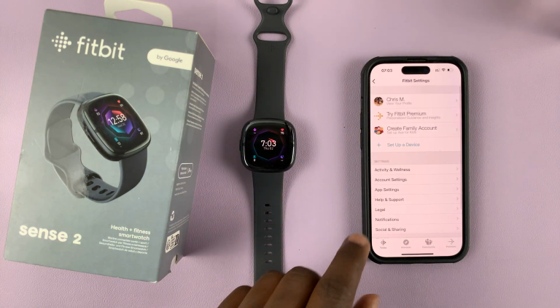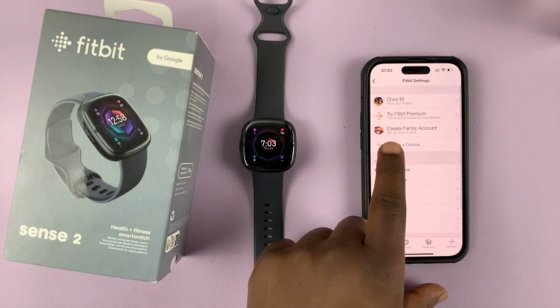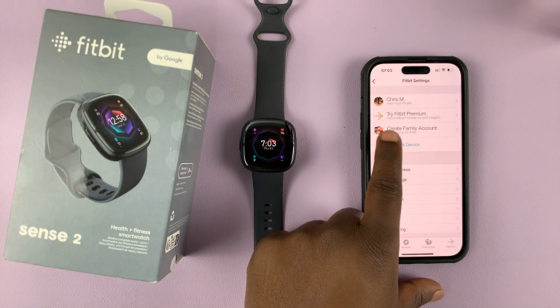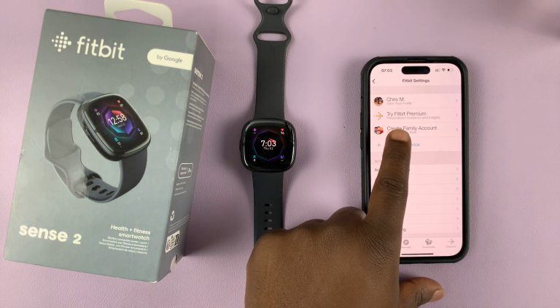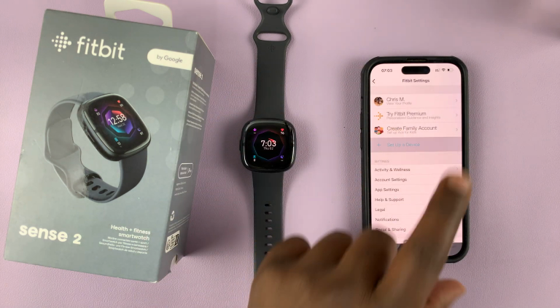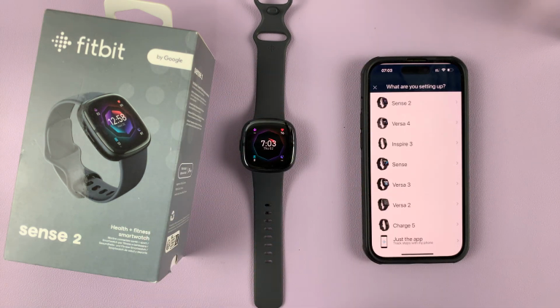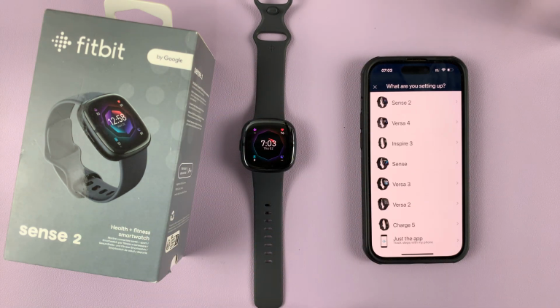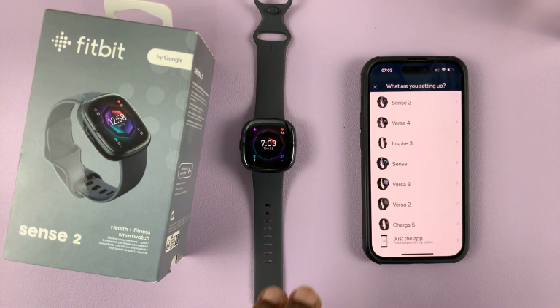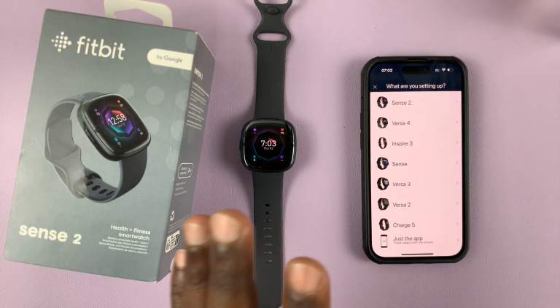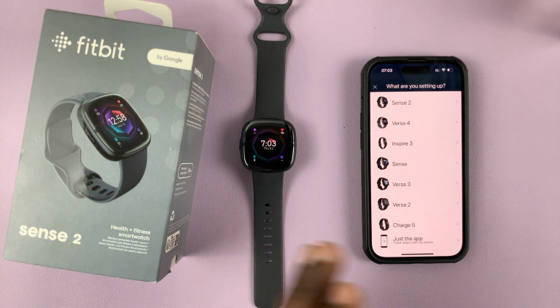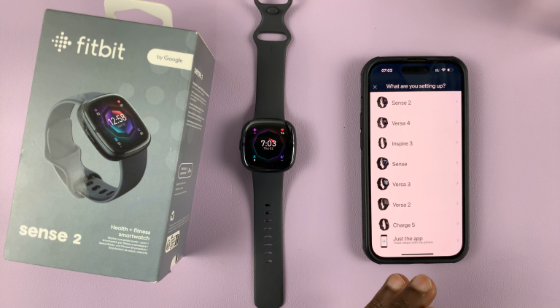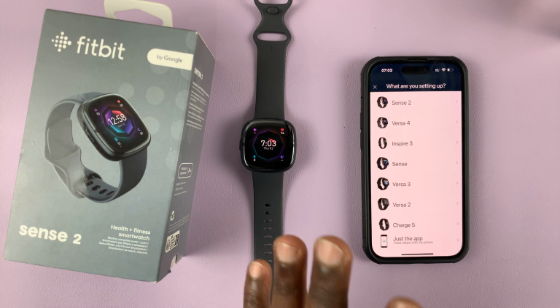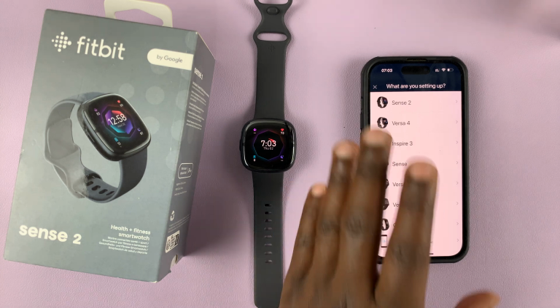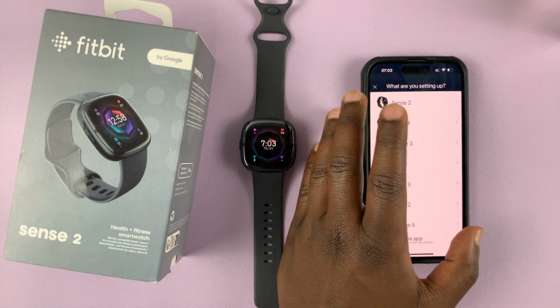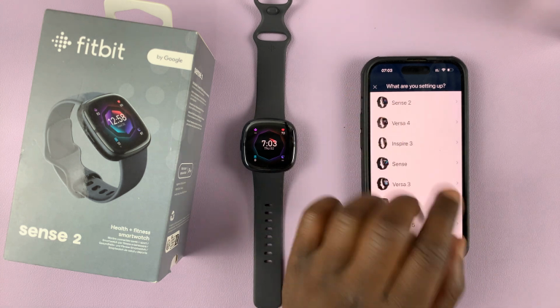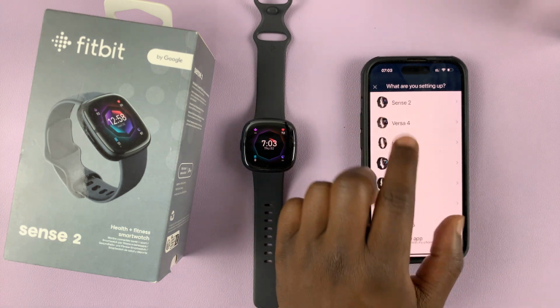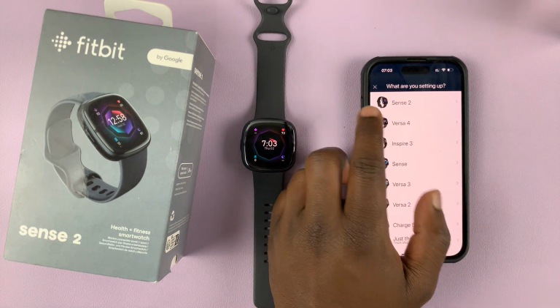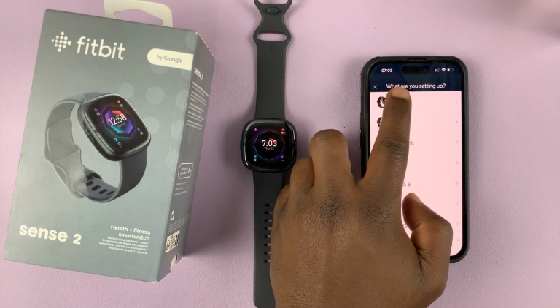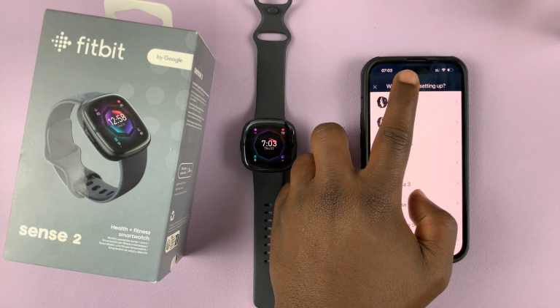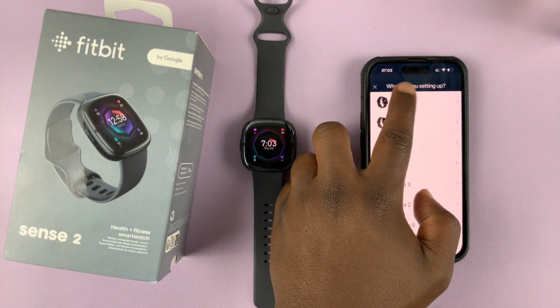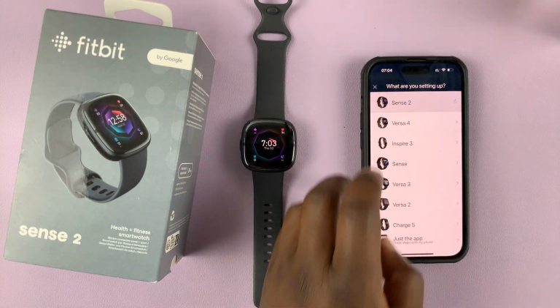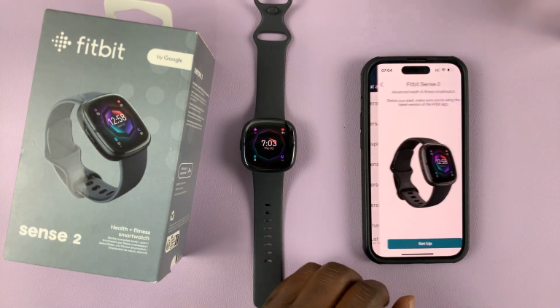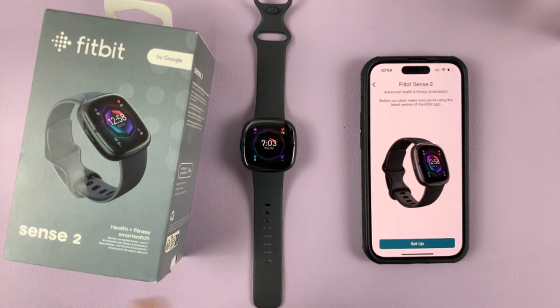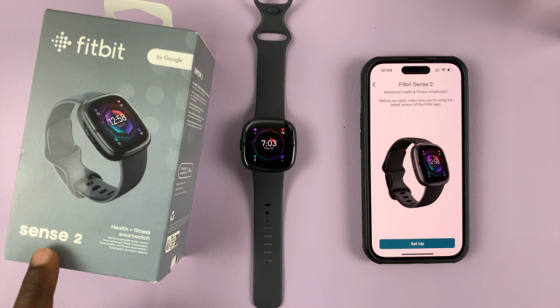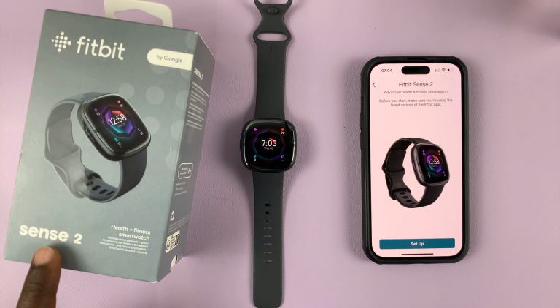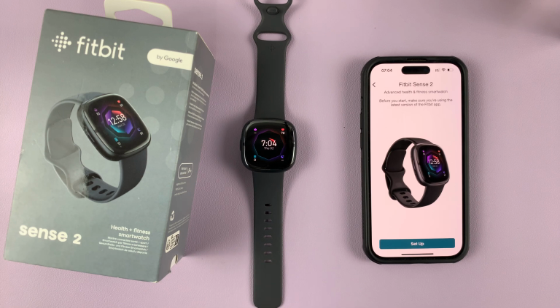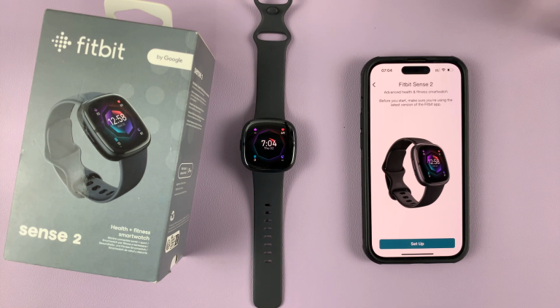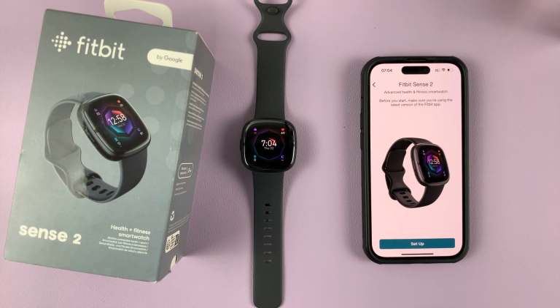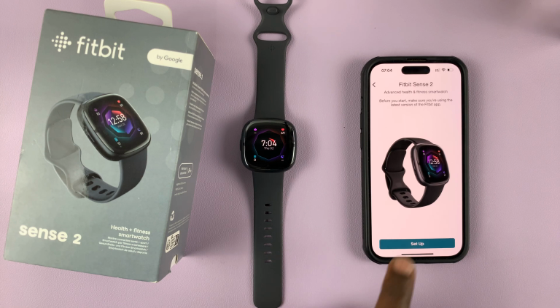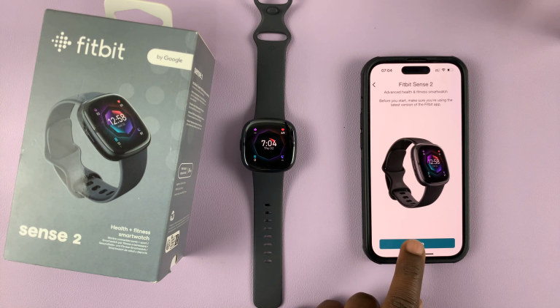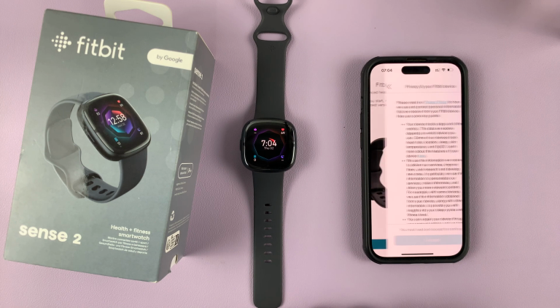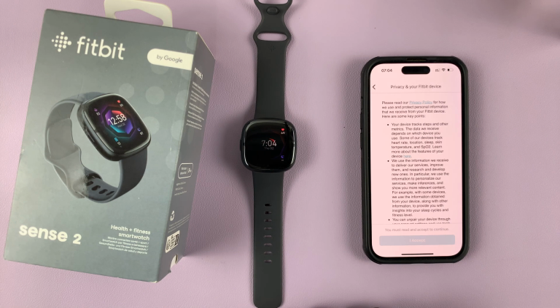Select 'Set up a device.' You're basically going to go through the process as if you're setting up a brand new device. Select Sense 2, because it's a Sense 2 Fitbit you're trying to repair, and then tap on Set Up.